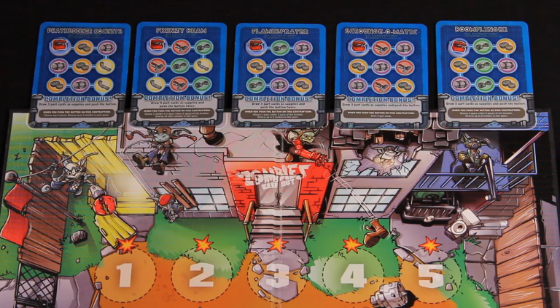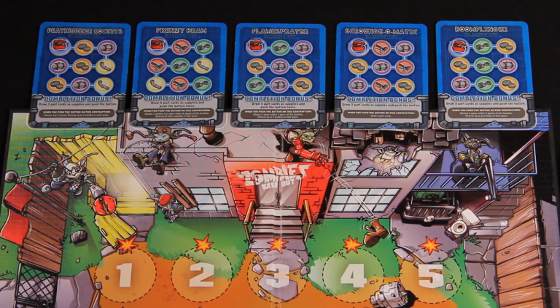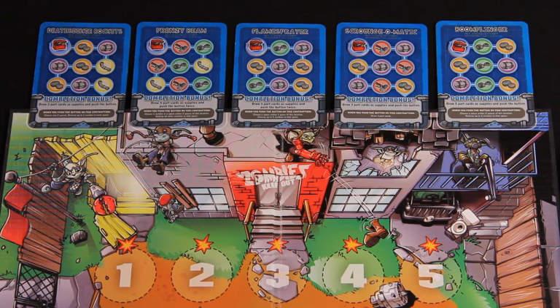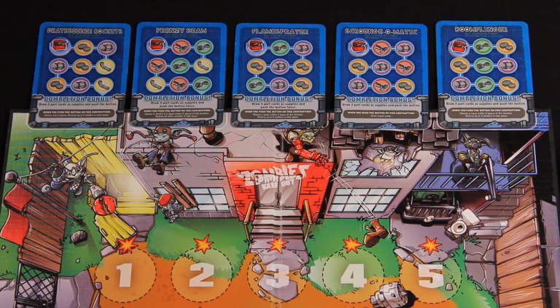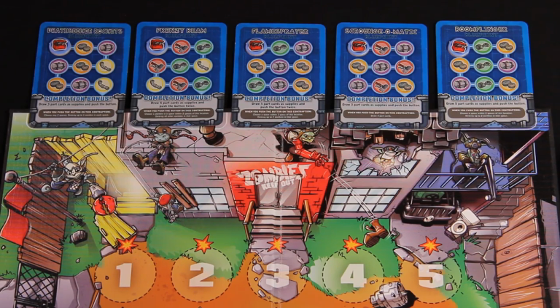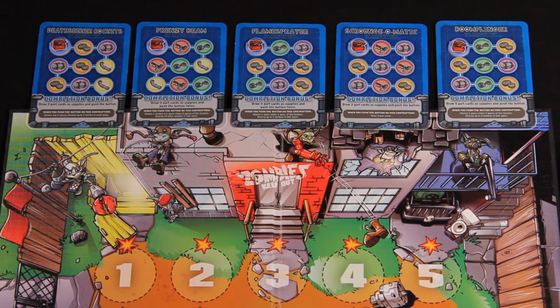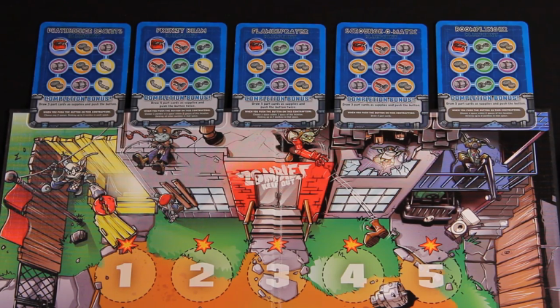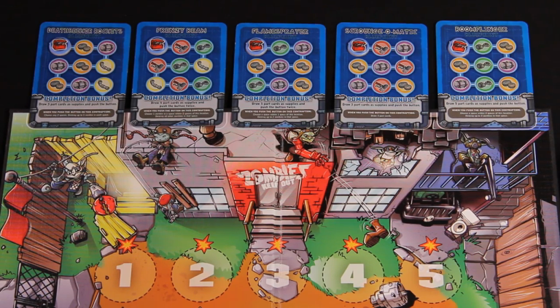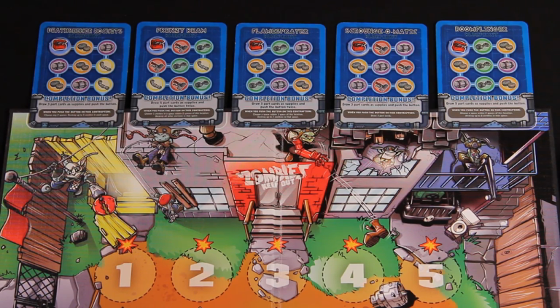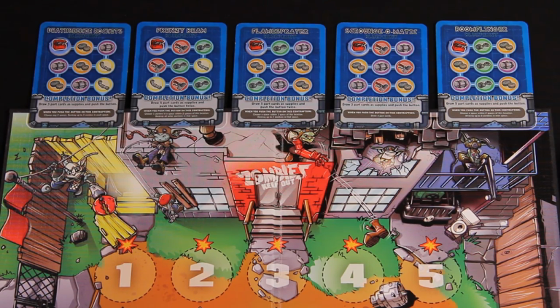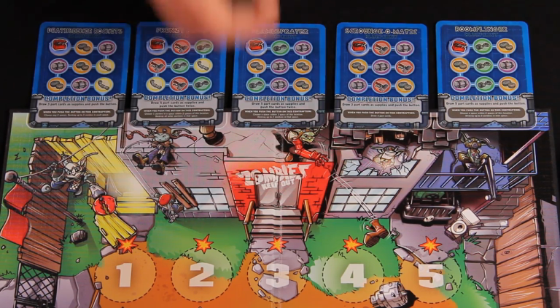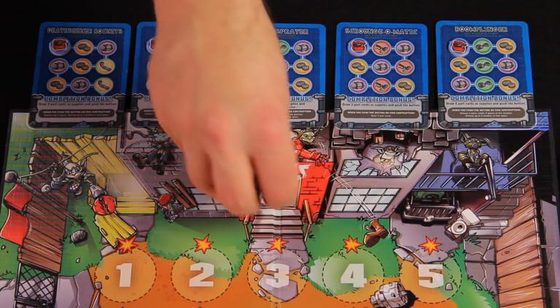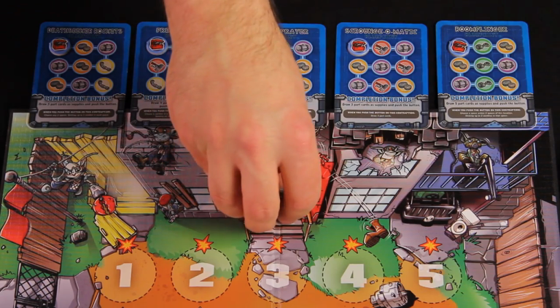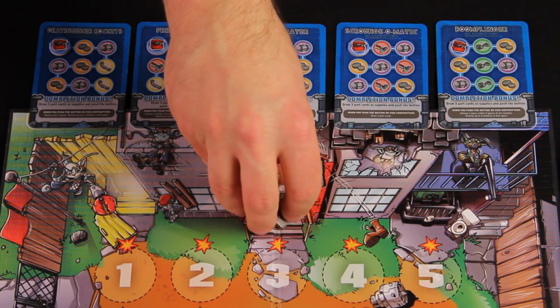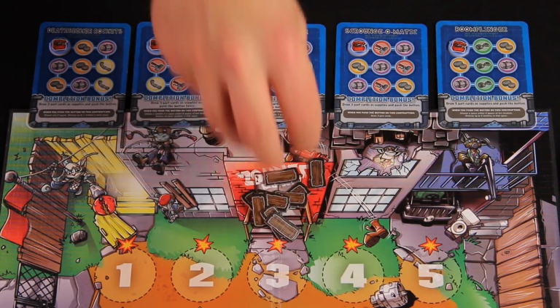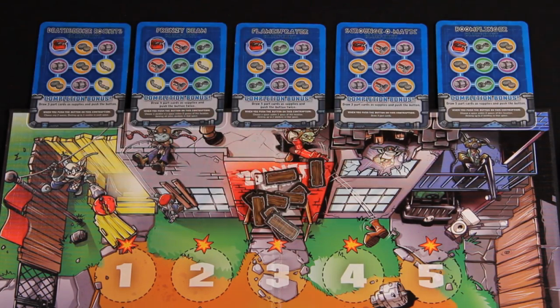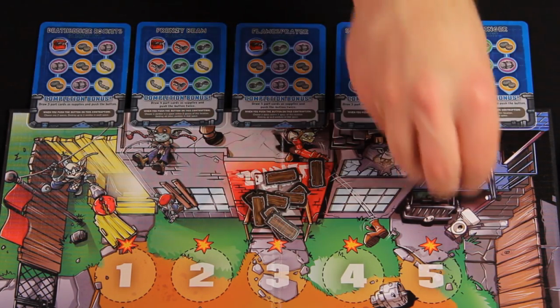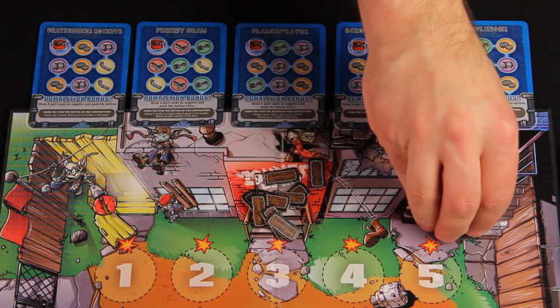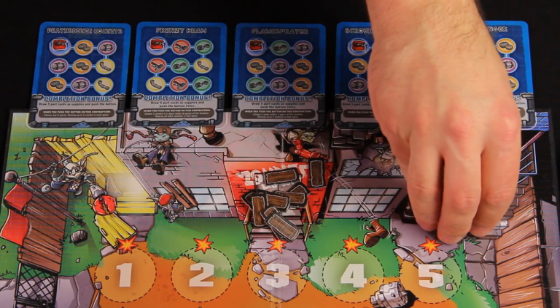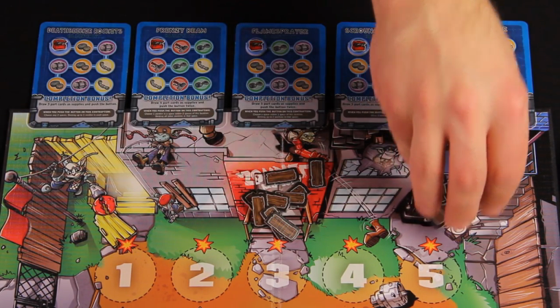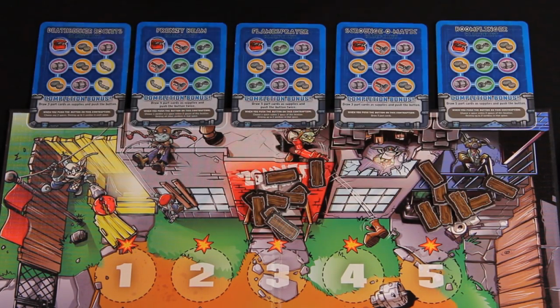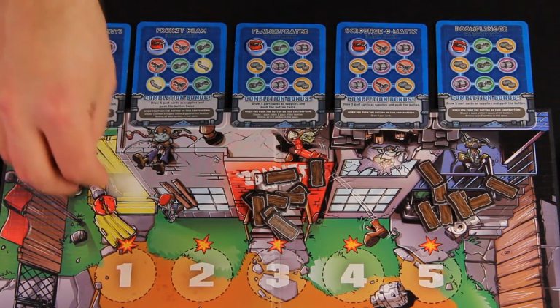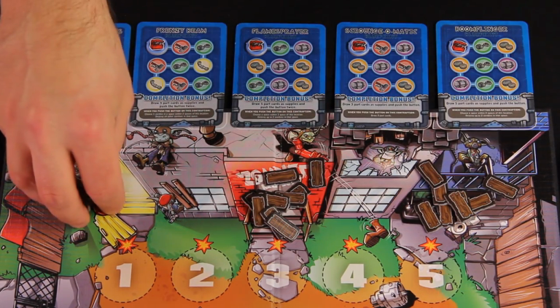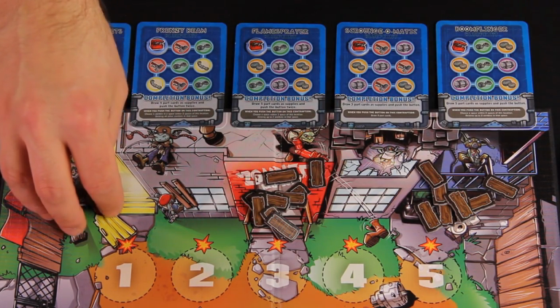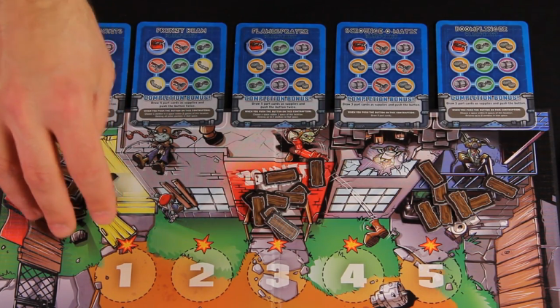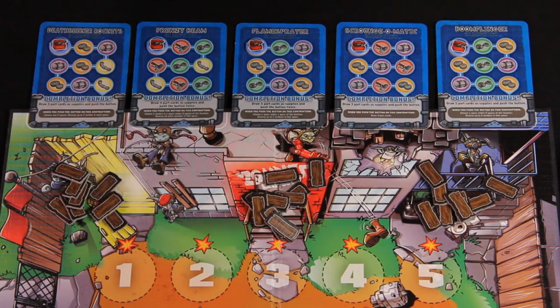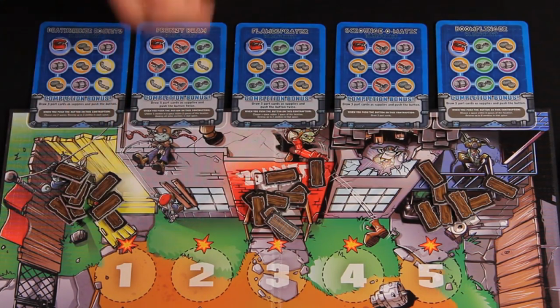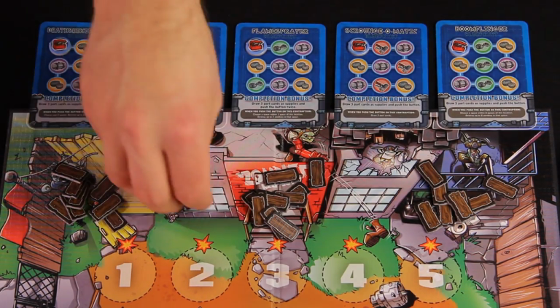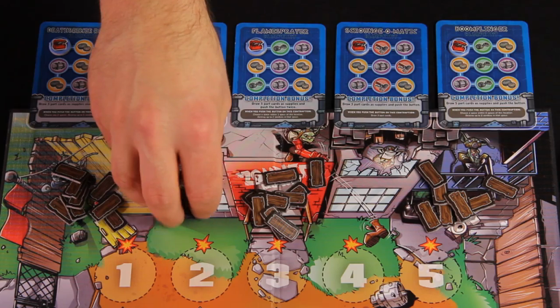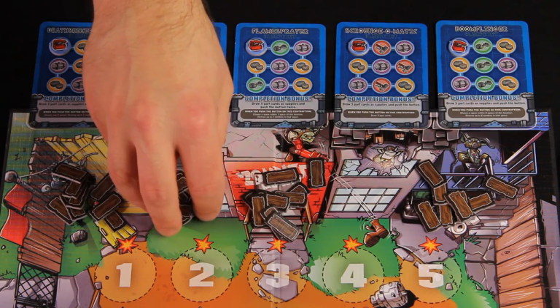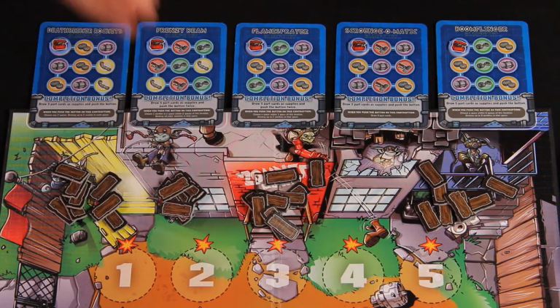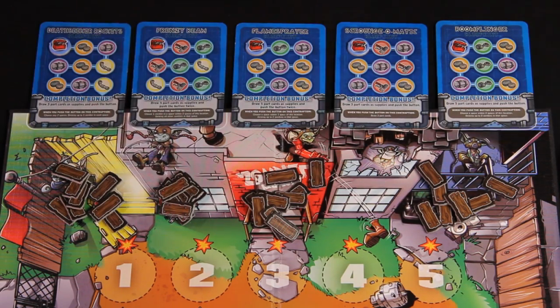Next, place the barricade tokens on each location. Add ten barricades to the door. Add eight to both the balcony and the cellar. Add six barricades to each window.